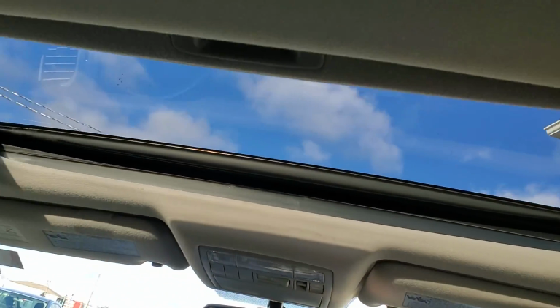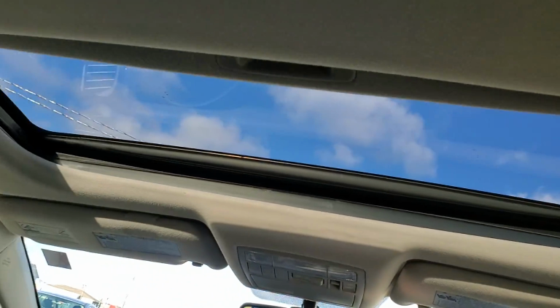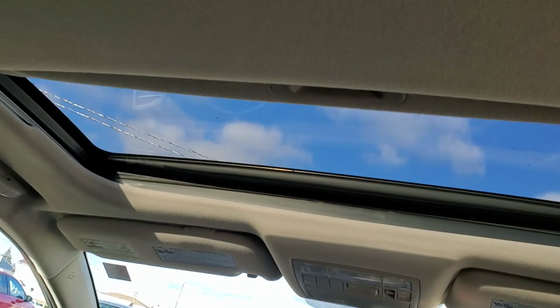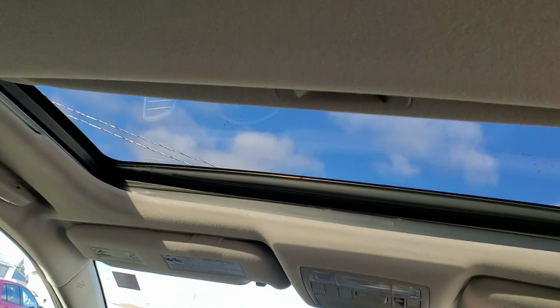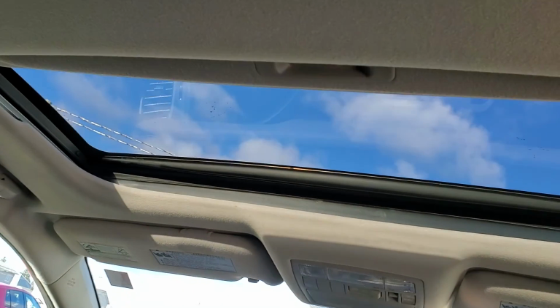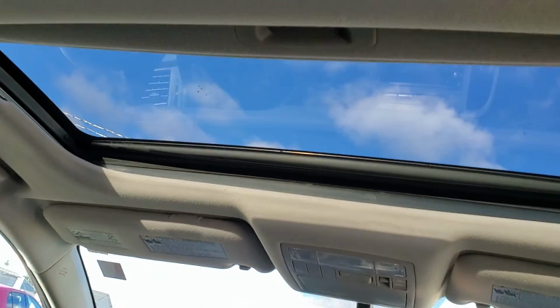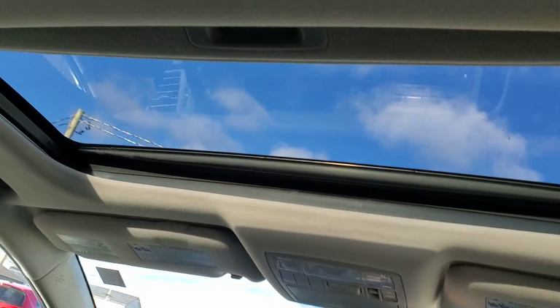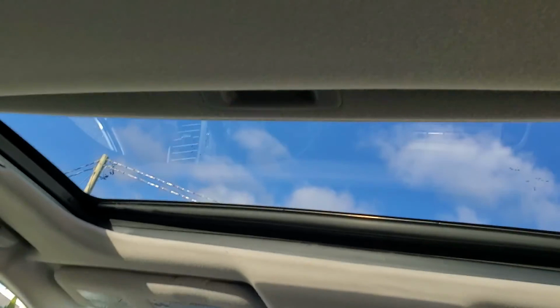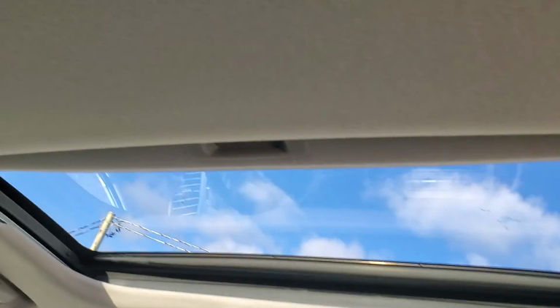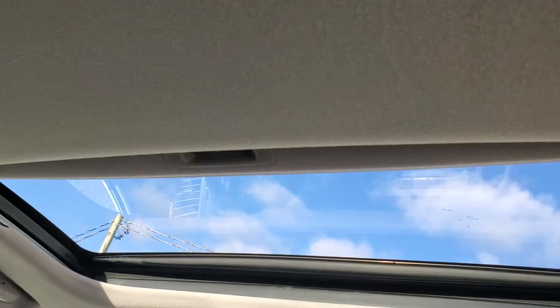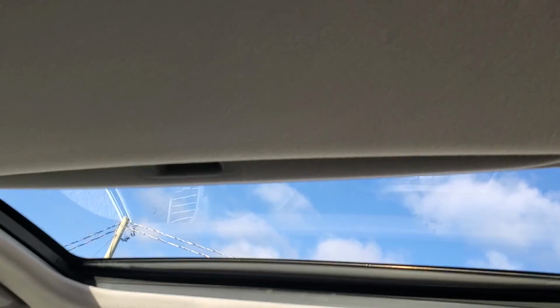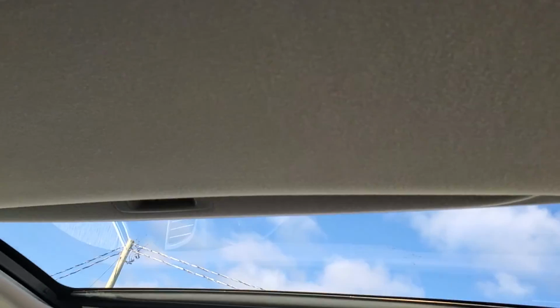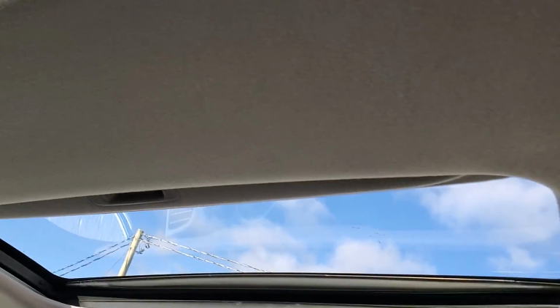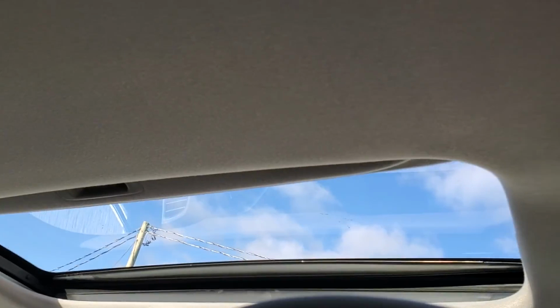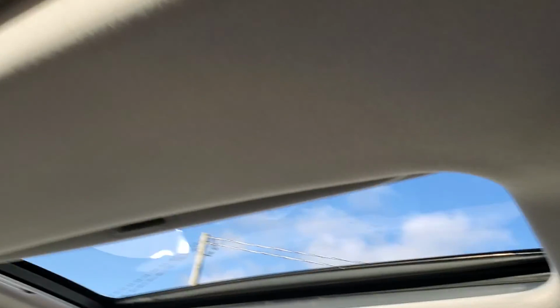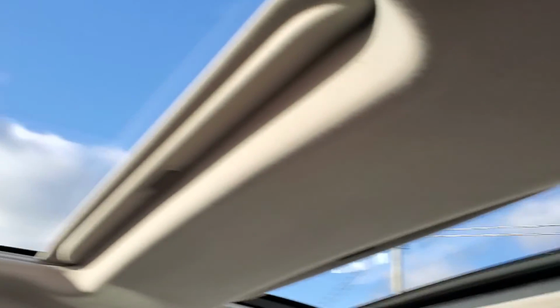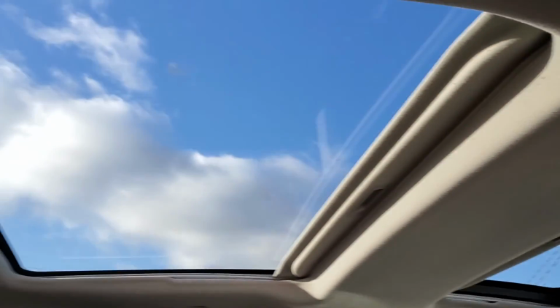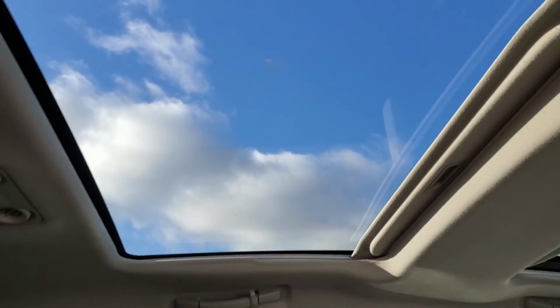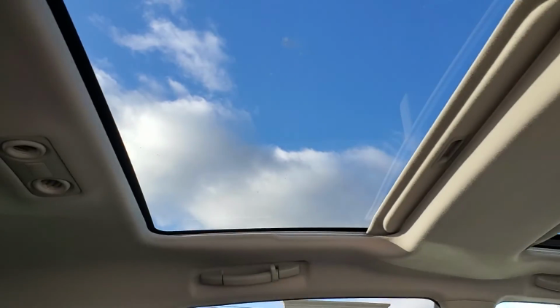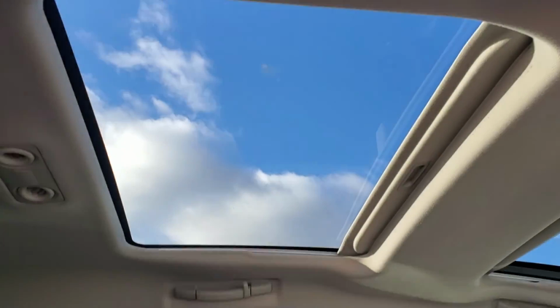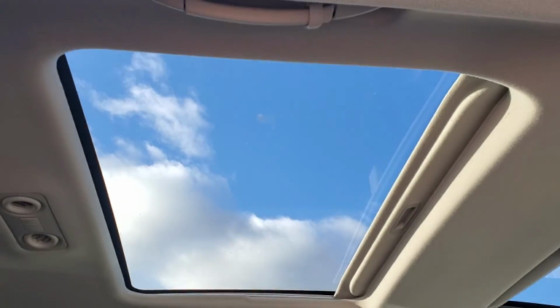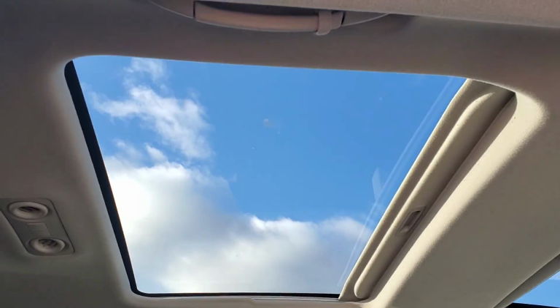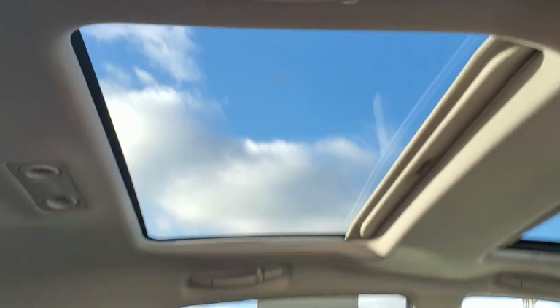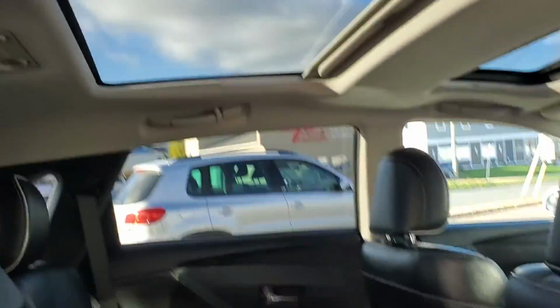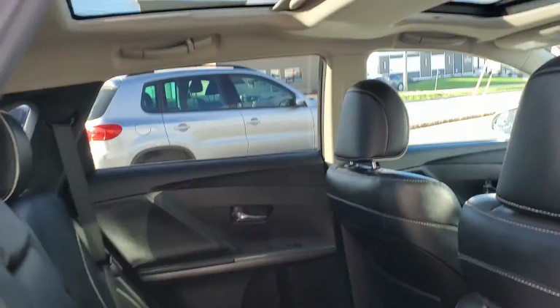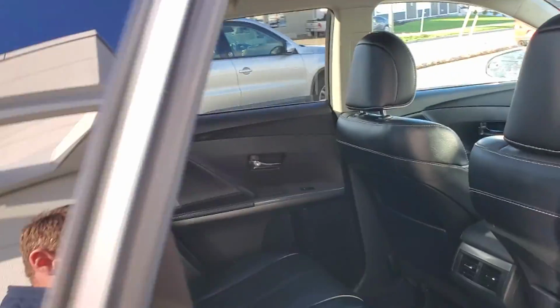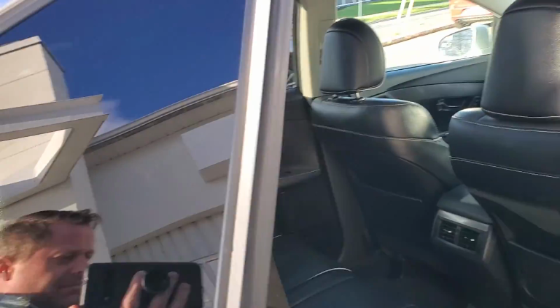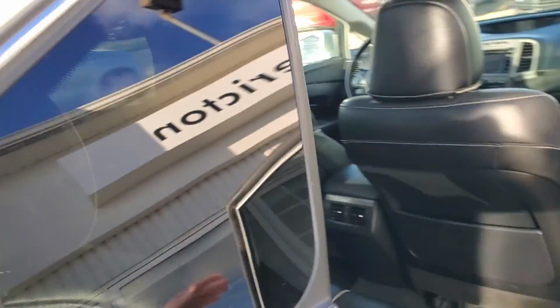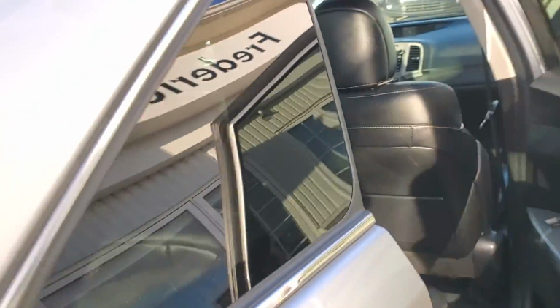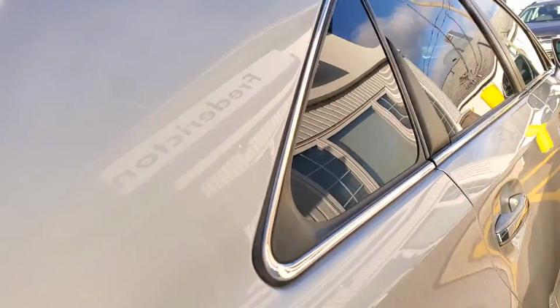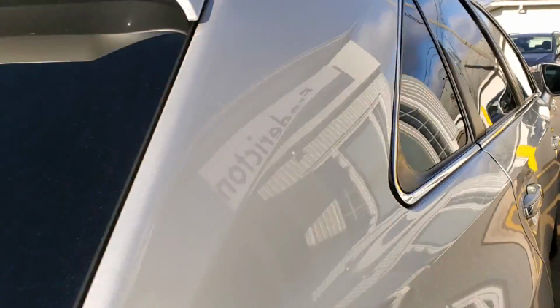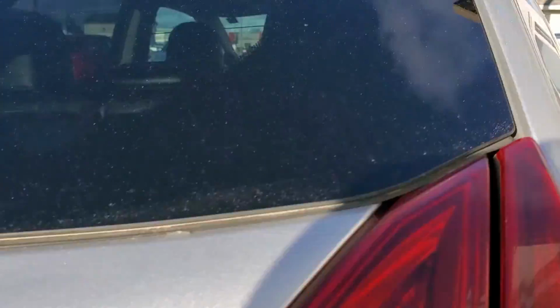There's sunroof number one — that sunroof will slide back and open. And then there's also a rear glass here that looks really good. Take a look in the trunk.